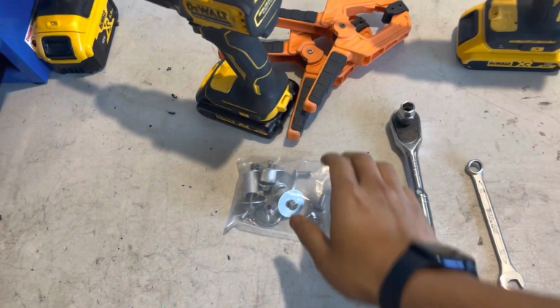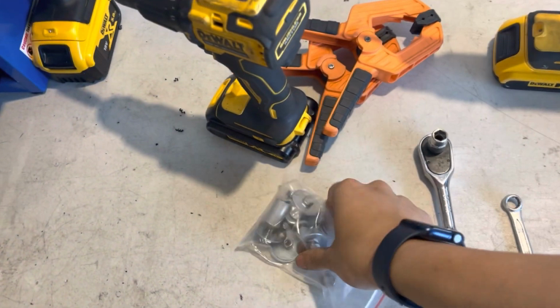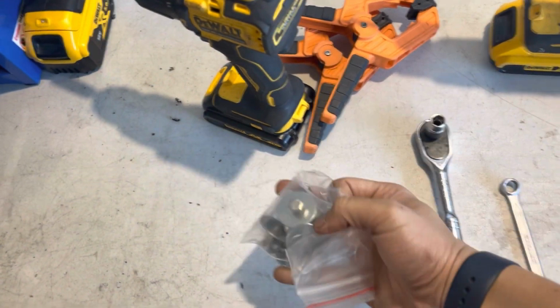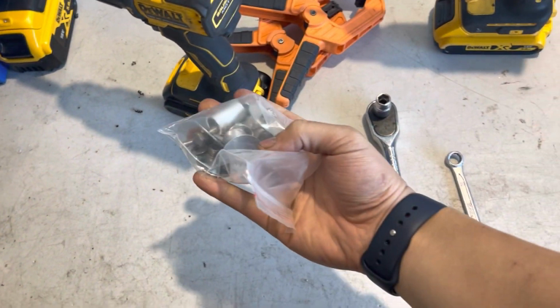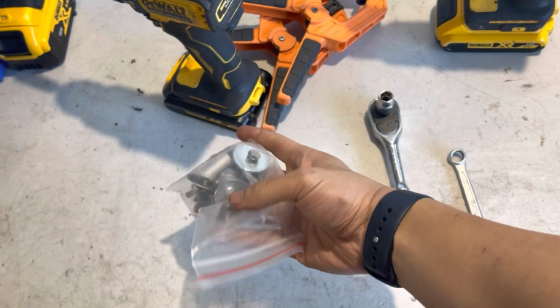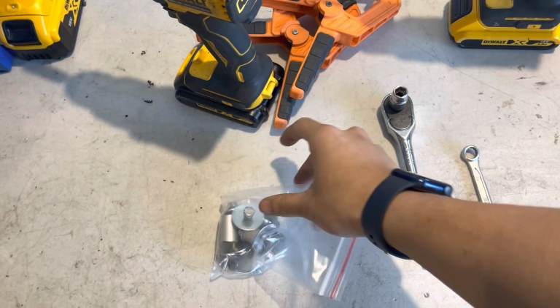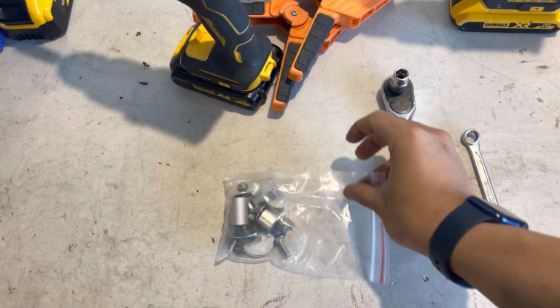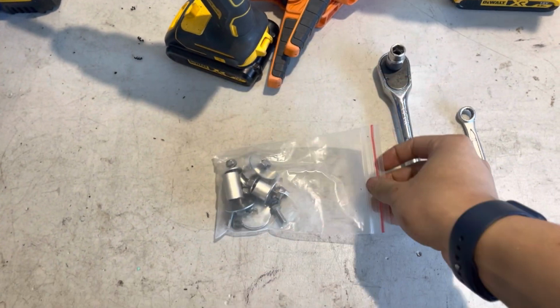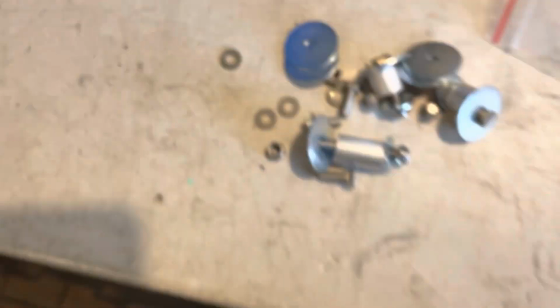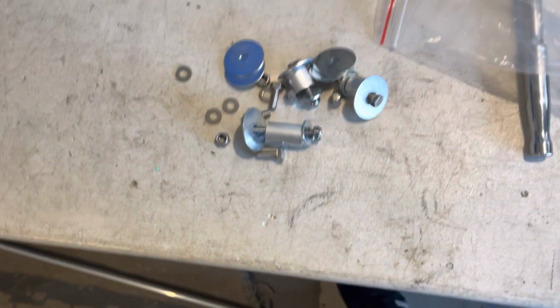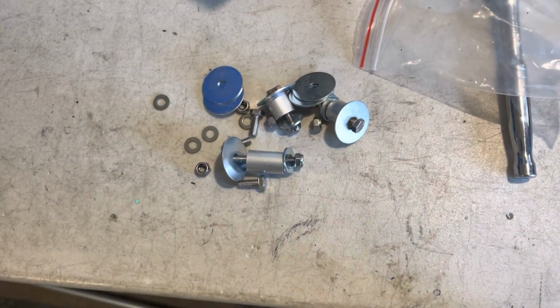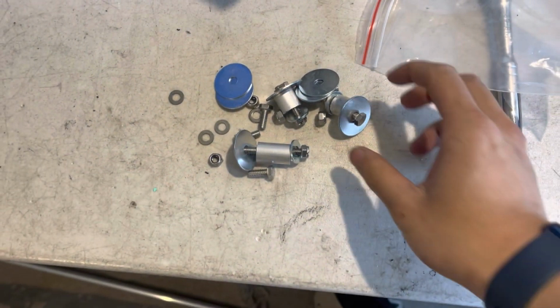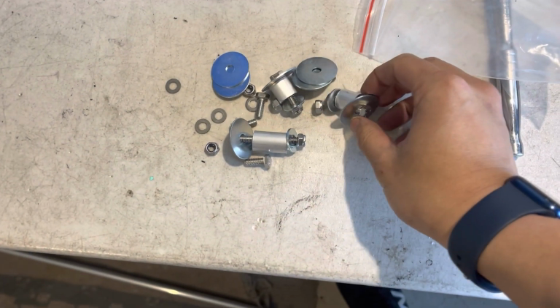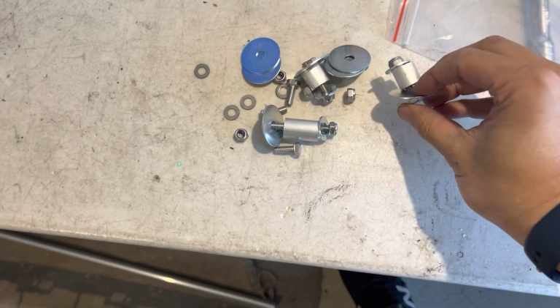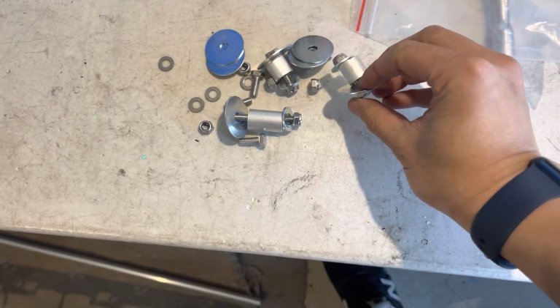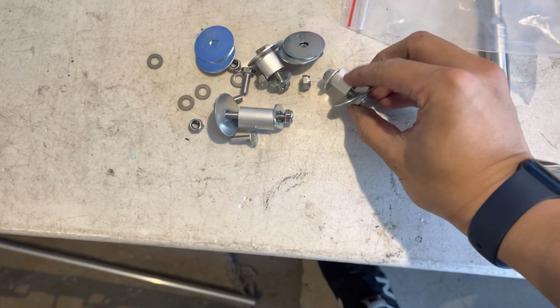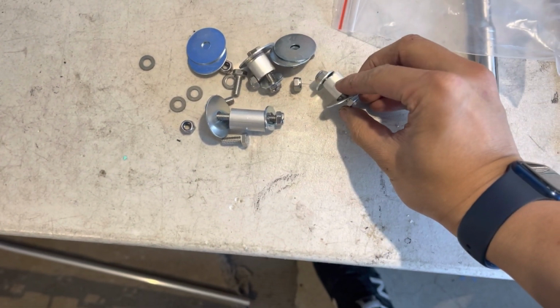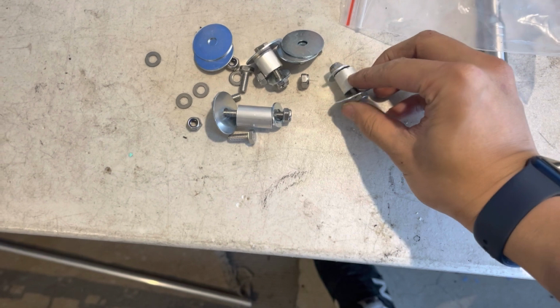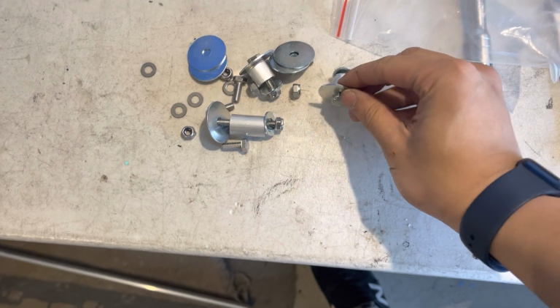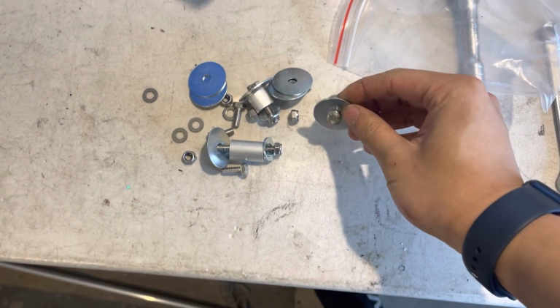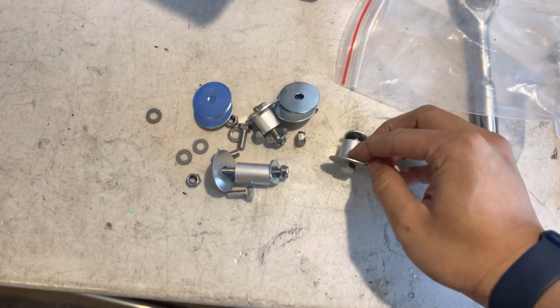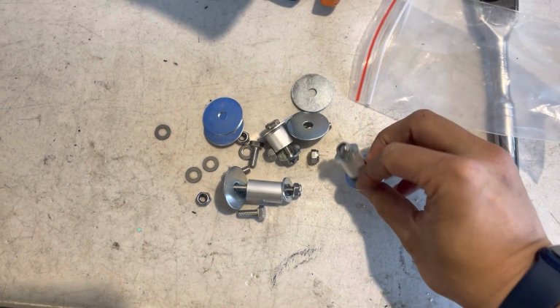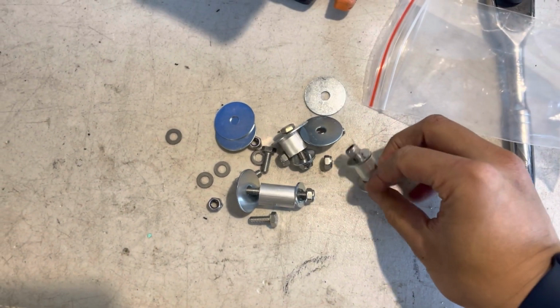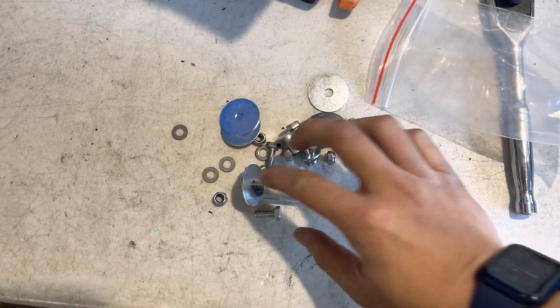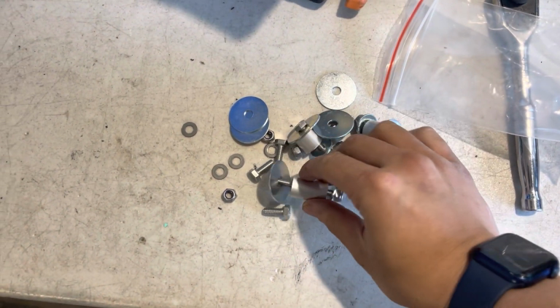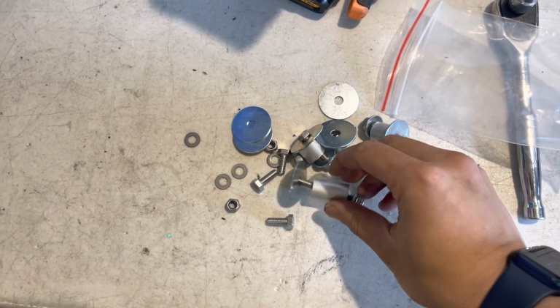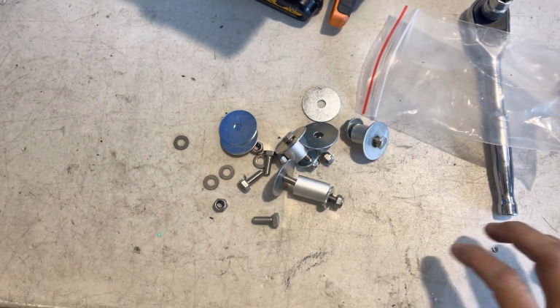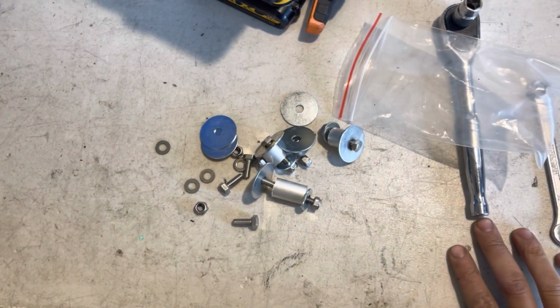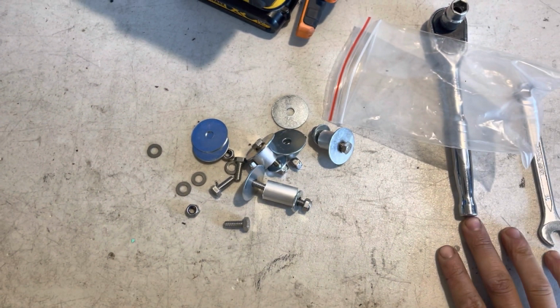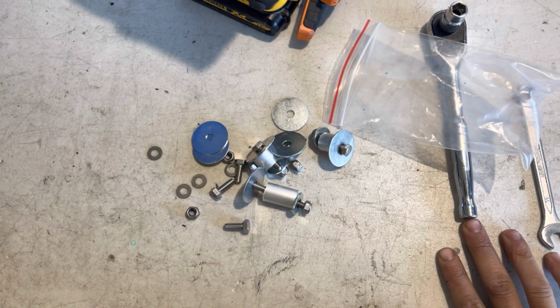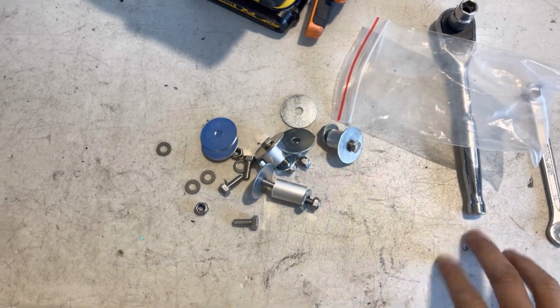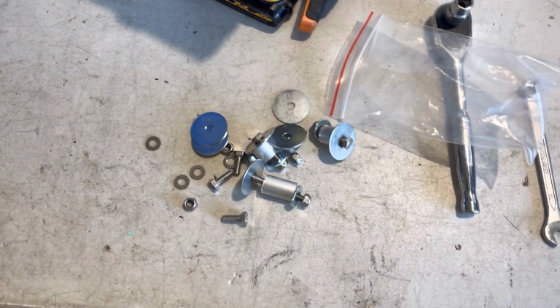This is the hardware kit that will come with the splitter. Basically in here we've got a whole bunch of spacers, some washers, nuts, all of different sizes, and I'll show you how to put everything together now.